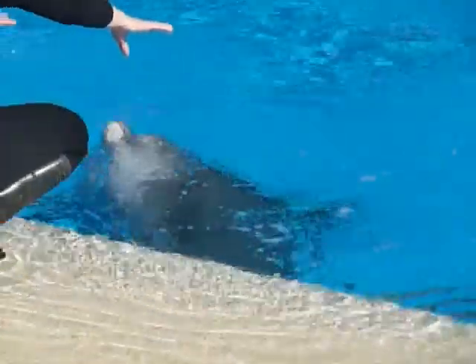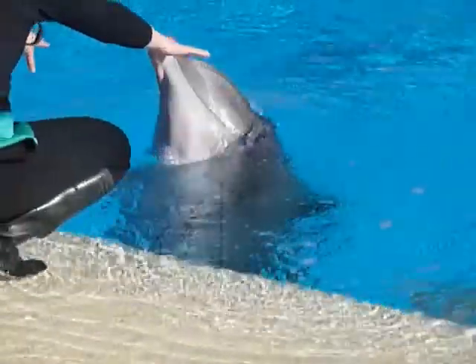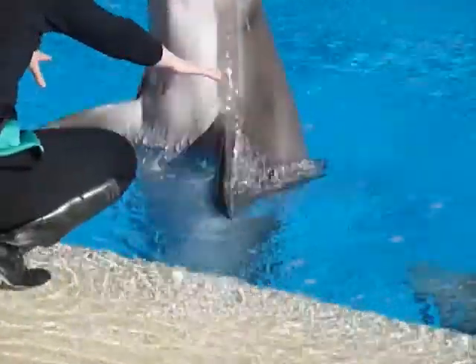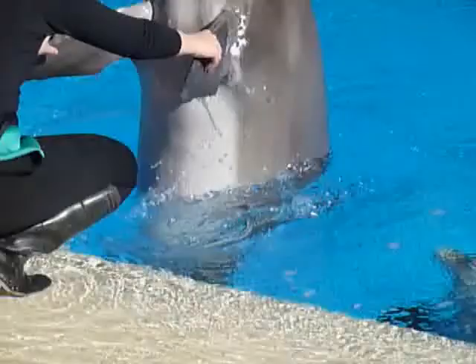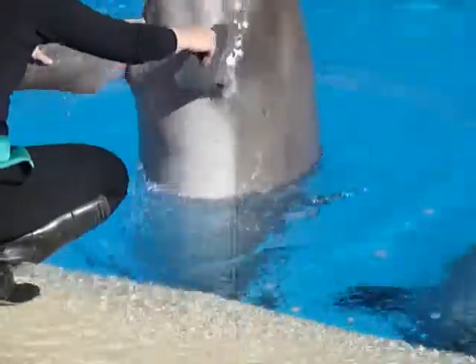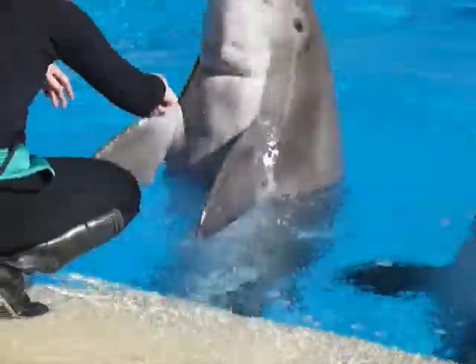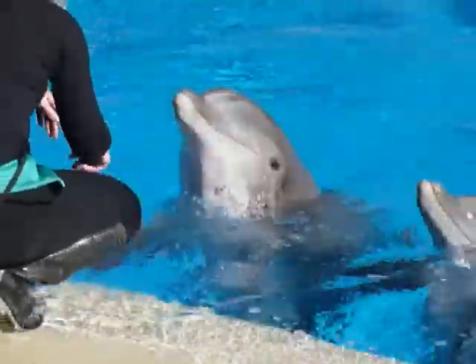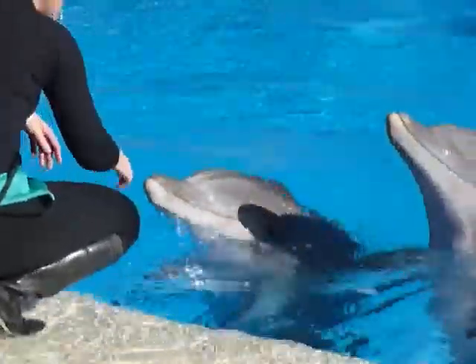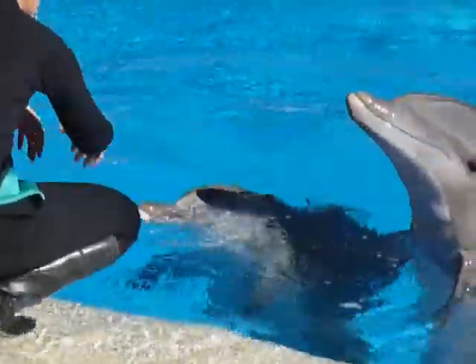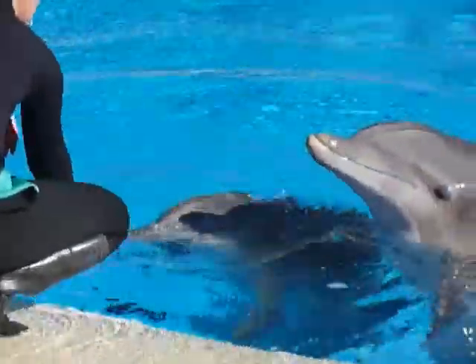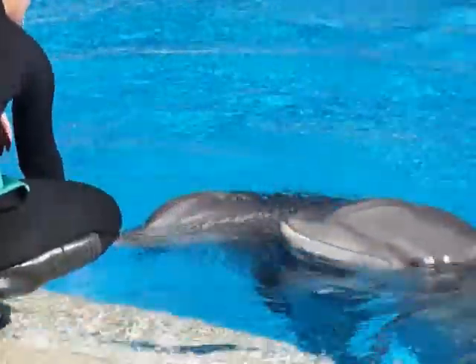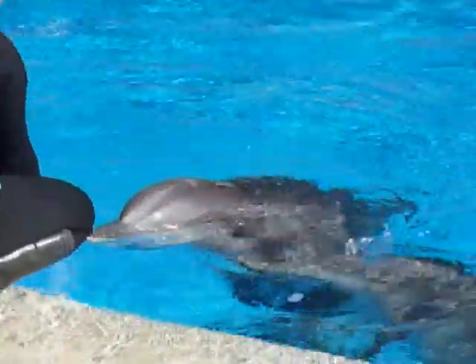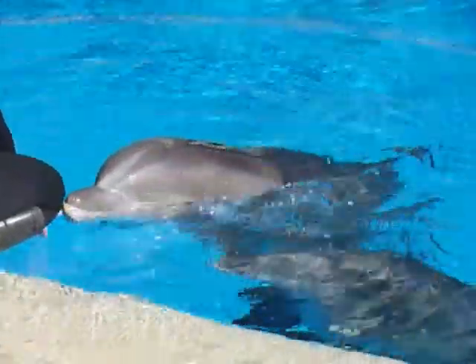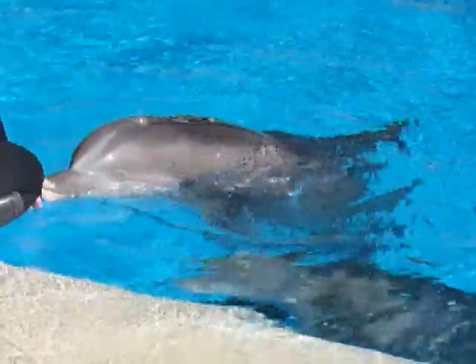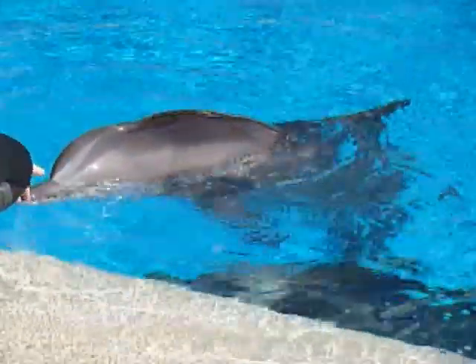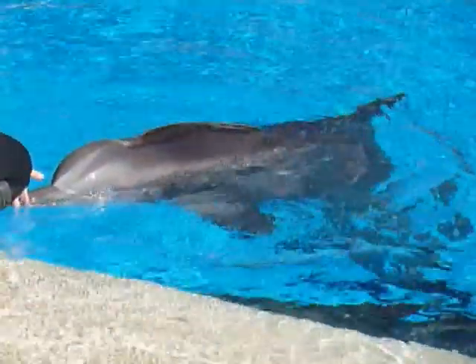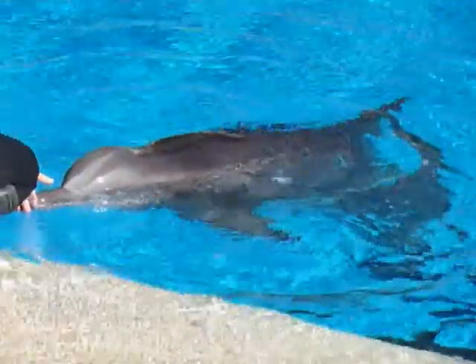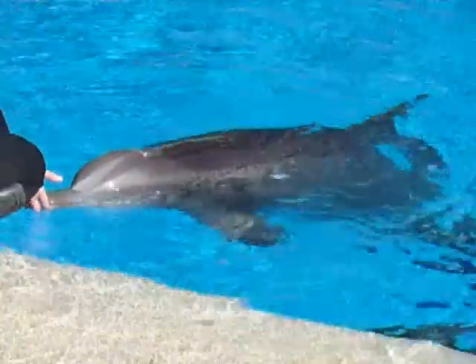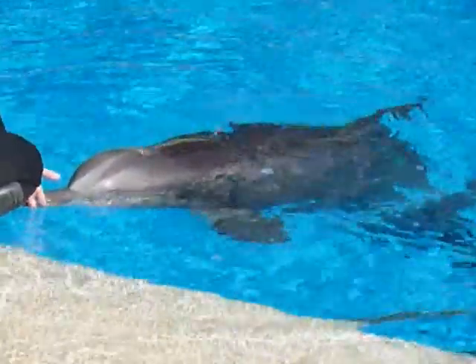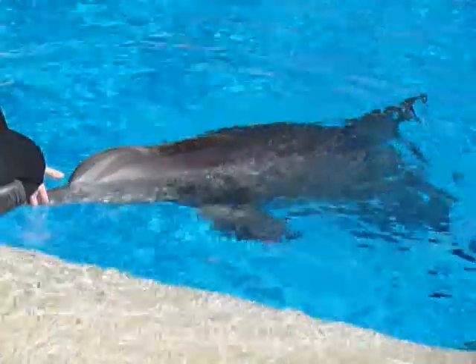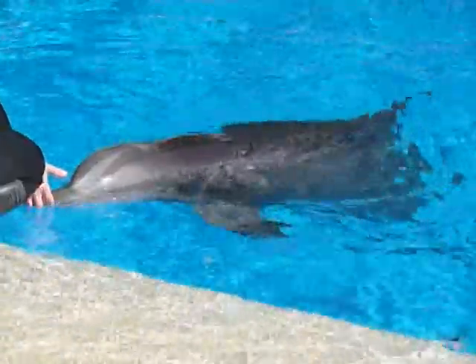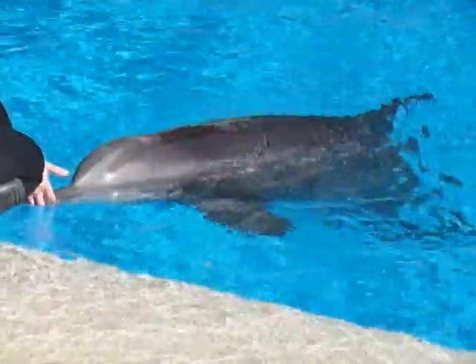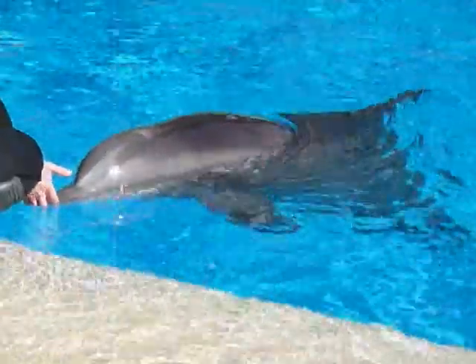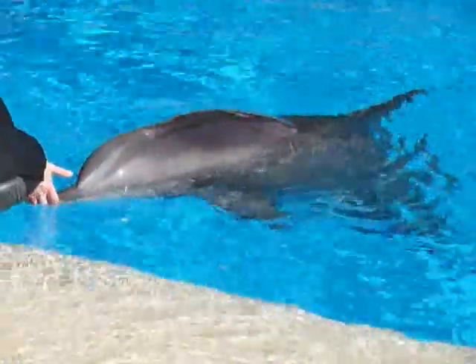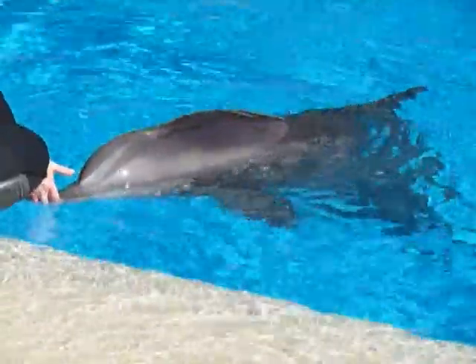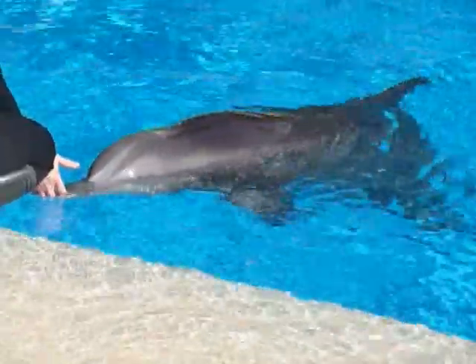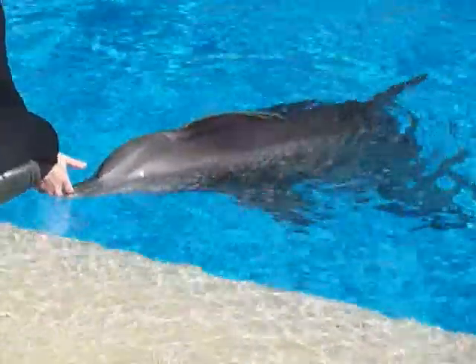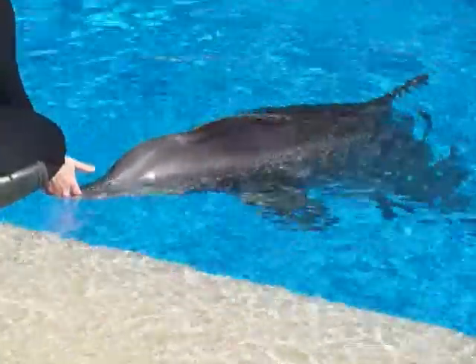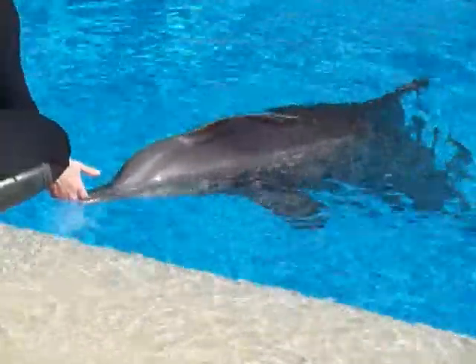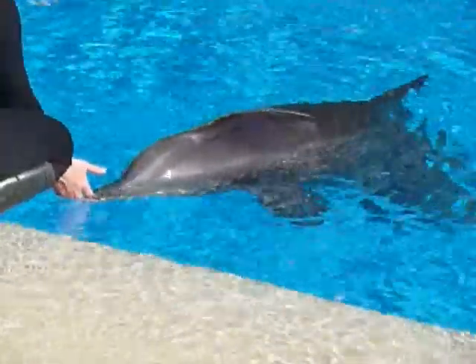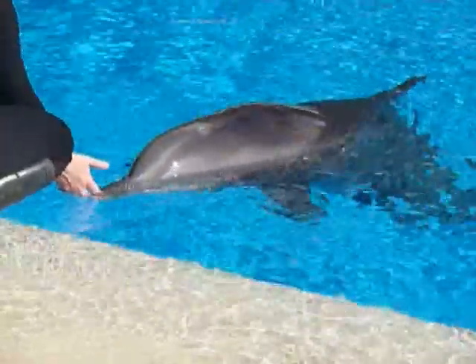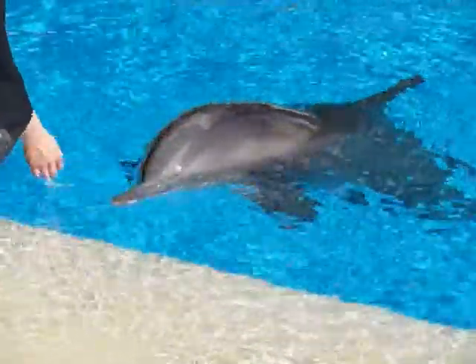Throughout the day, our dolphins are fed anywhere from 15 to 25 pounds of food a day, depending on their body size. We will feed them a variety of fish, such as herring, capelin, and sardine, and smelt.